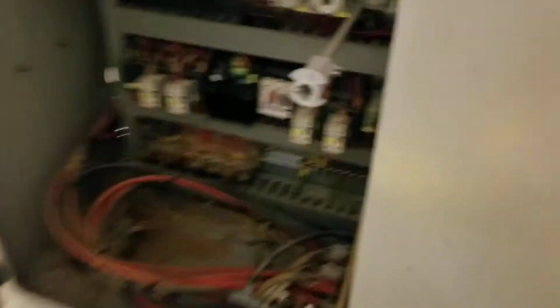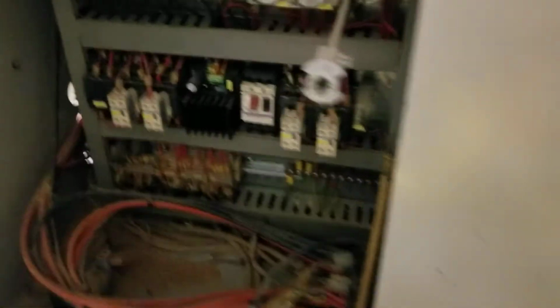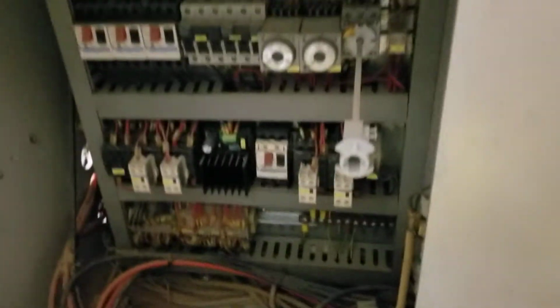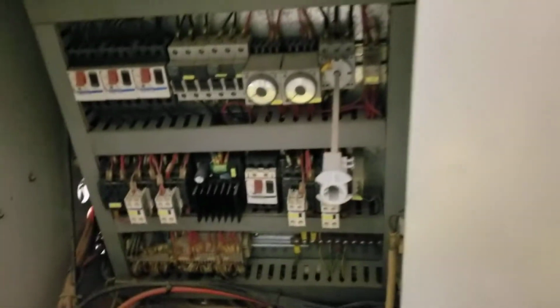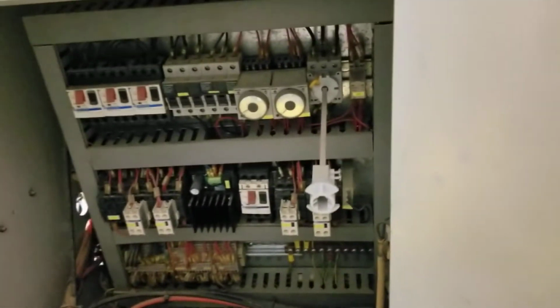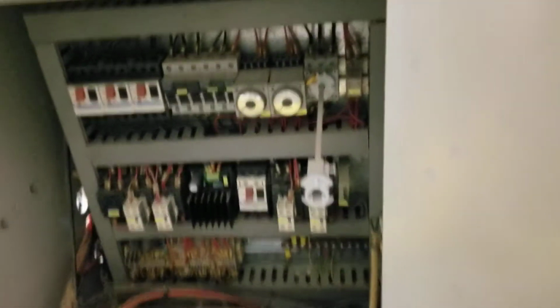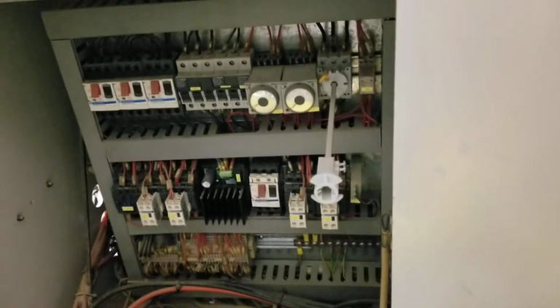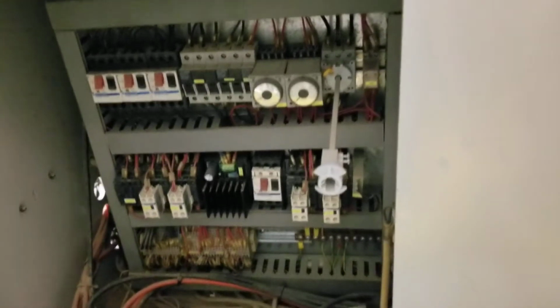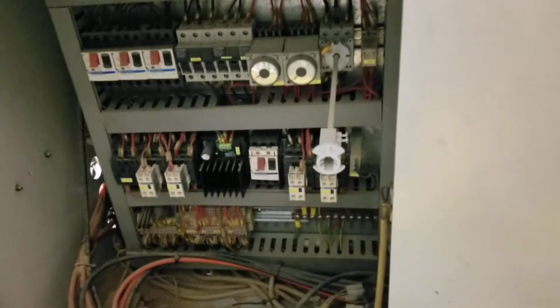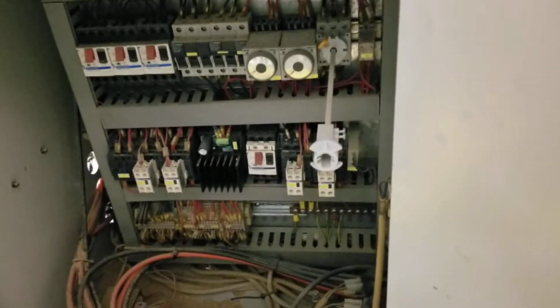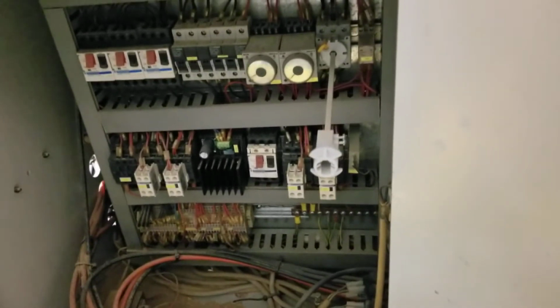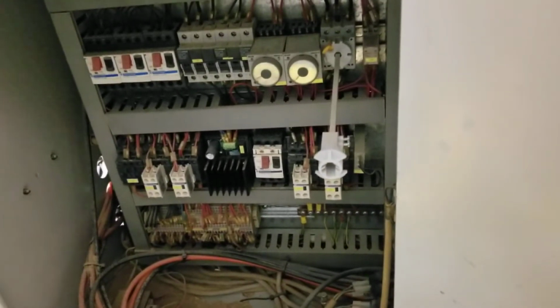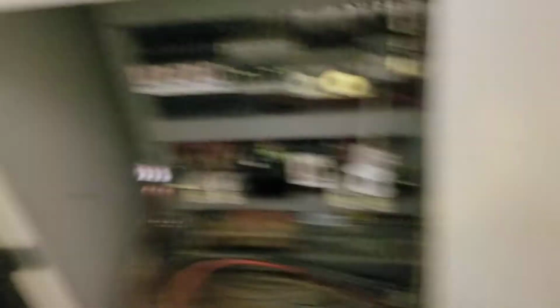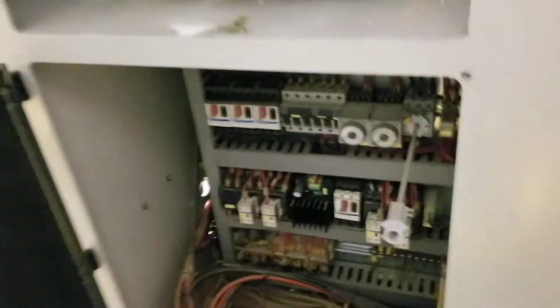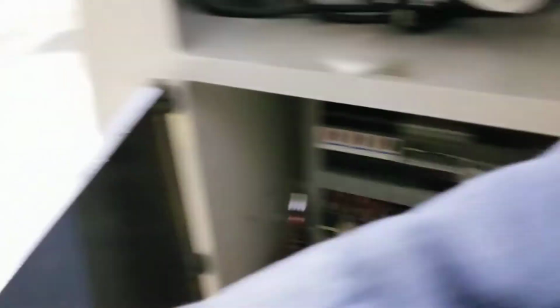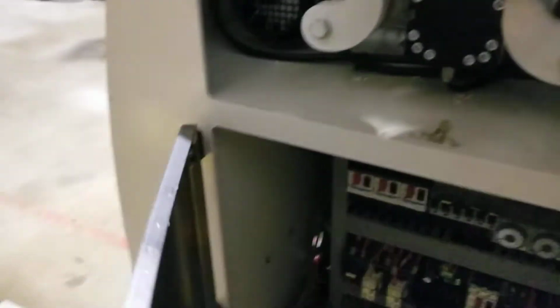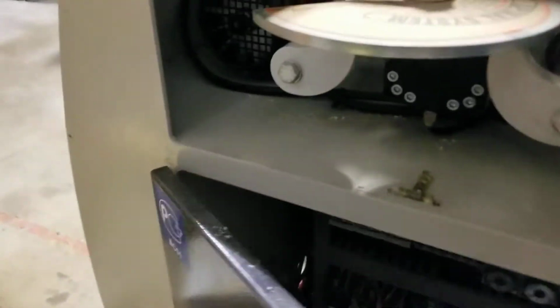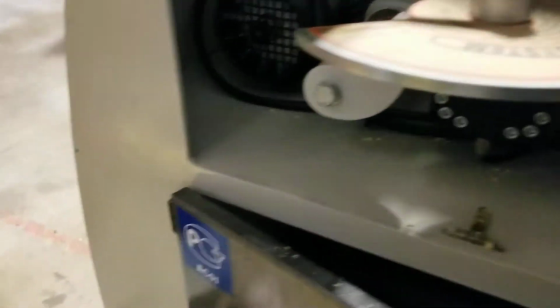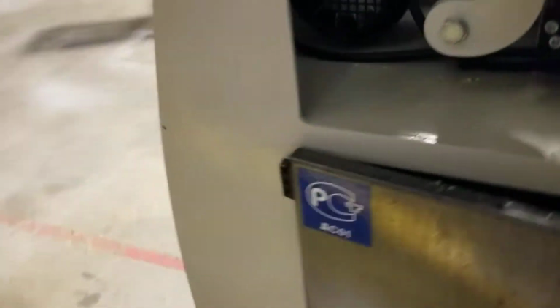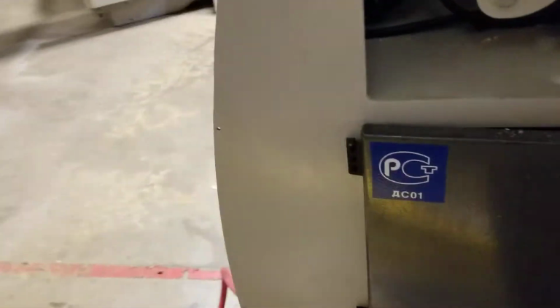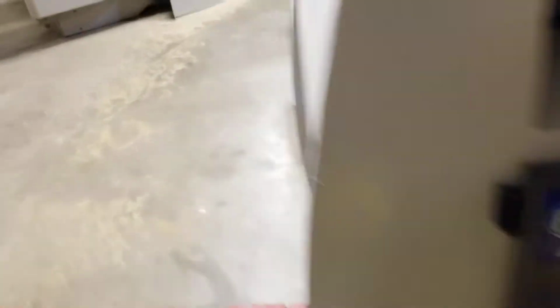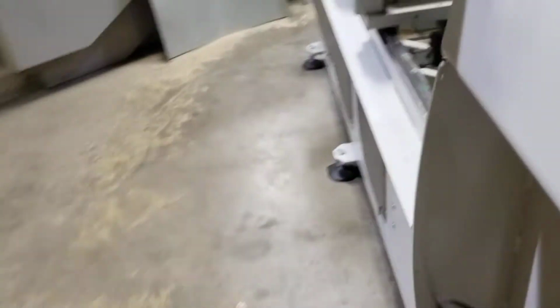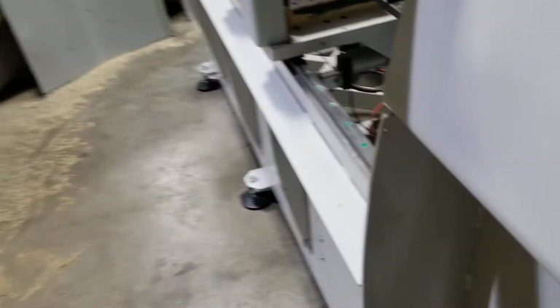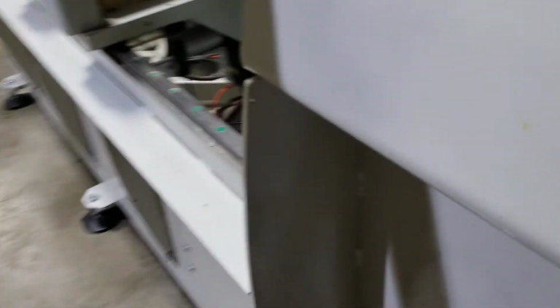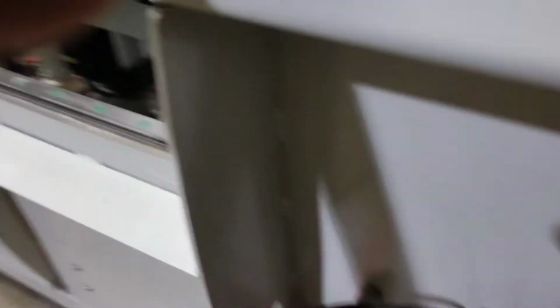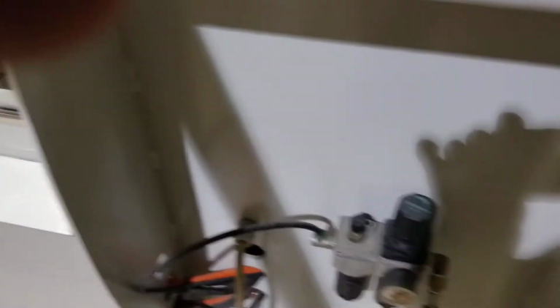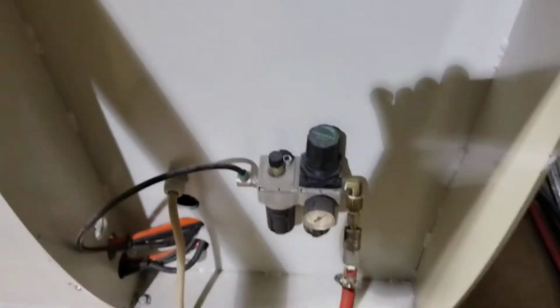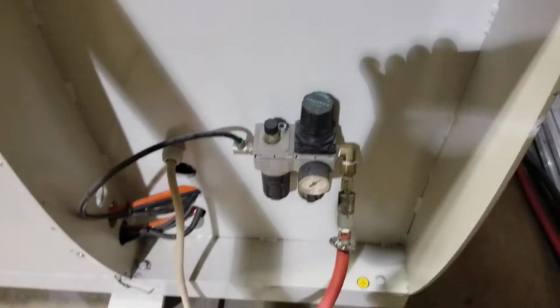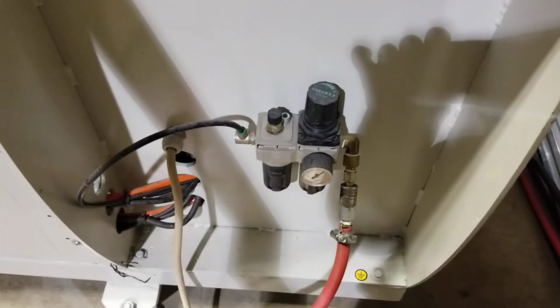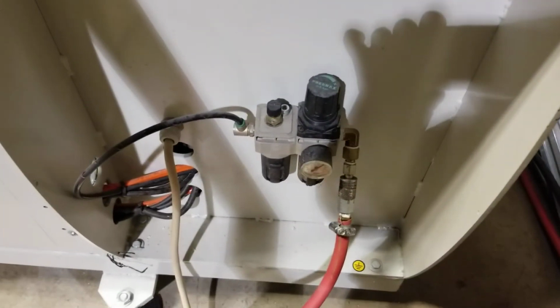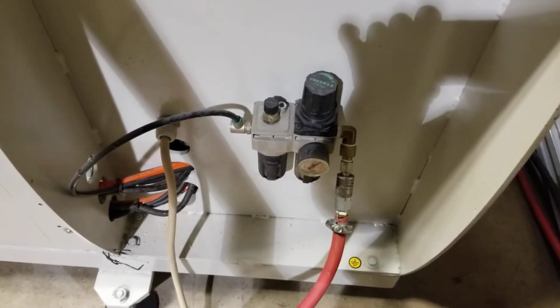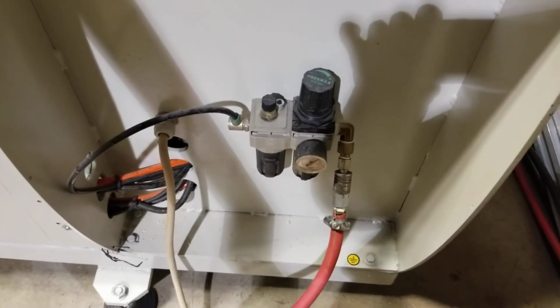Simple electrical panel and easy 230-volt hookup and power supply.